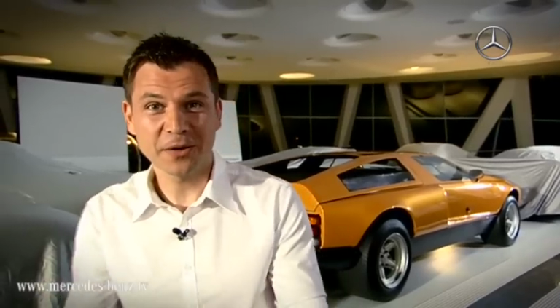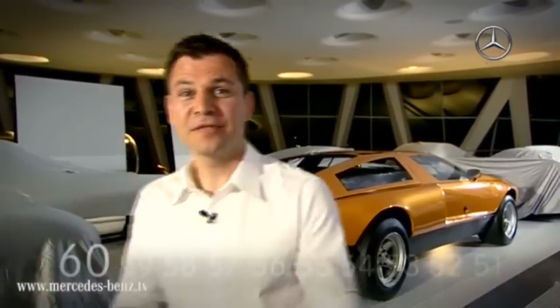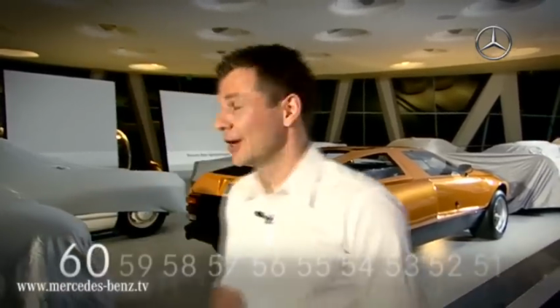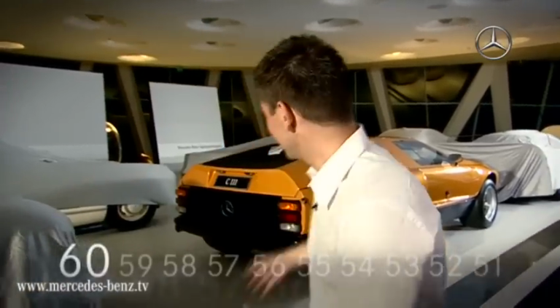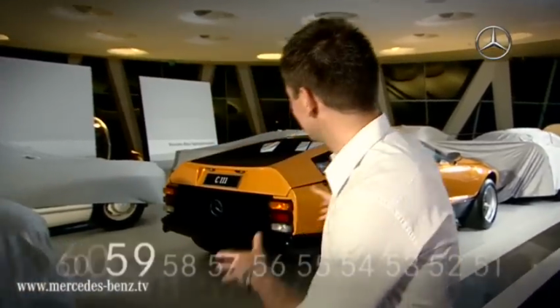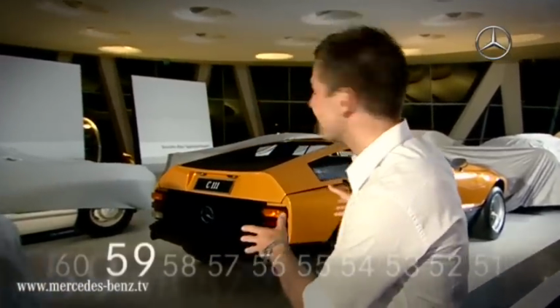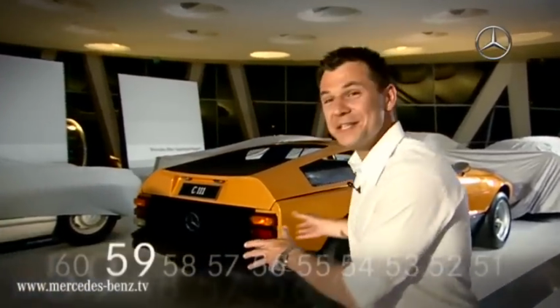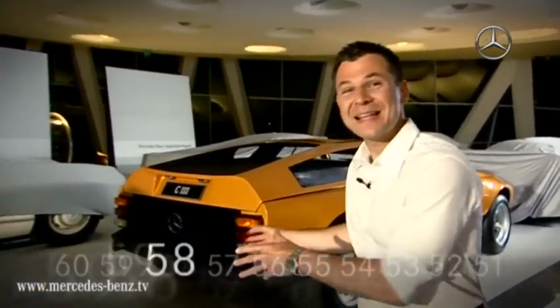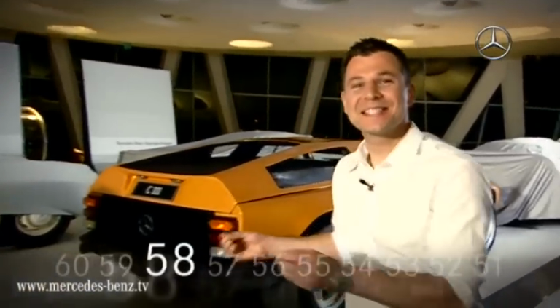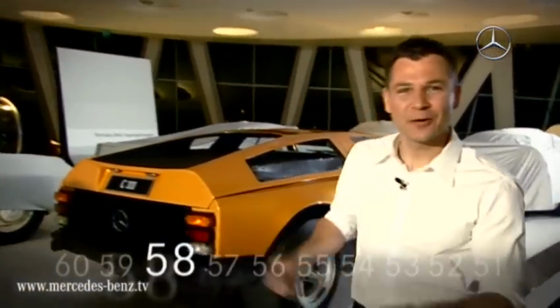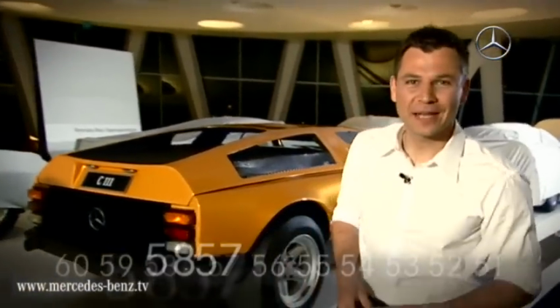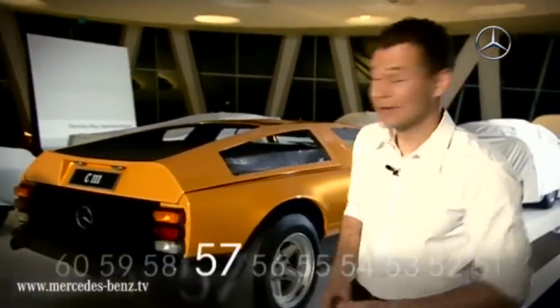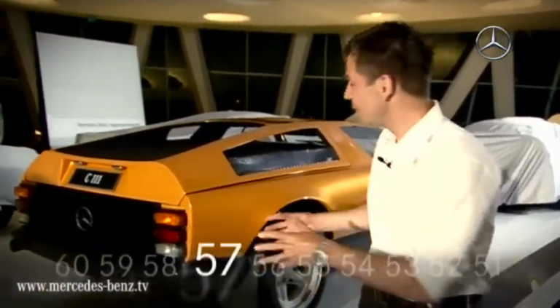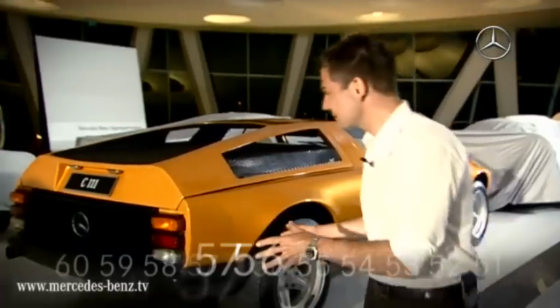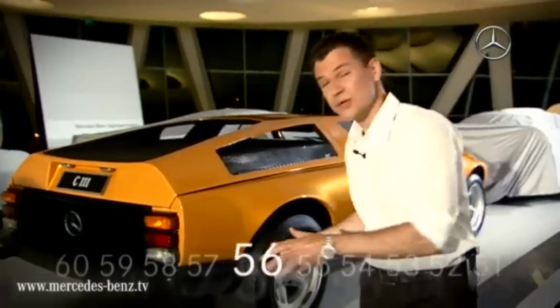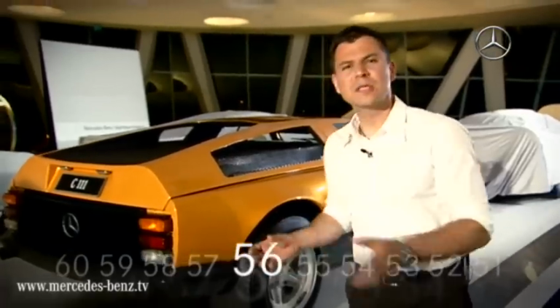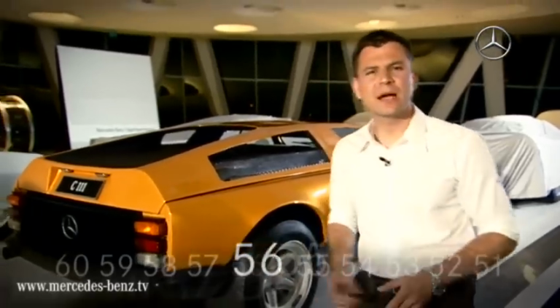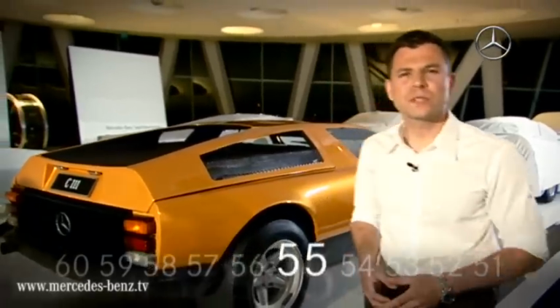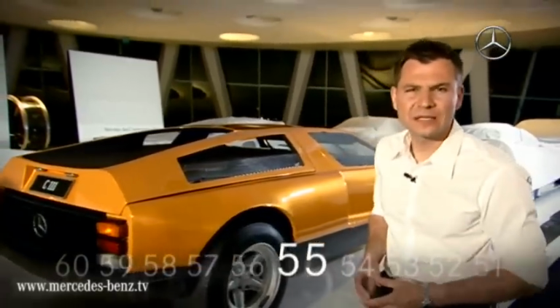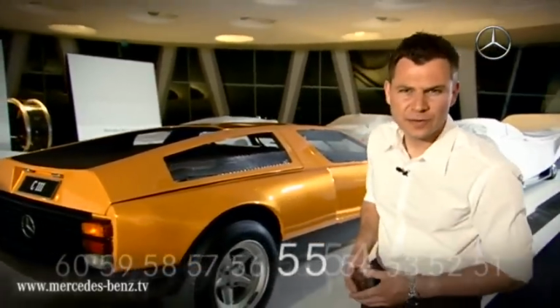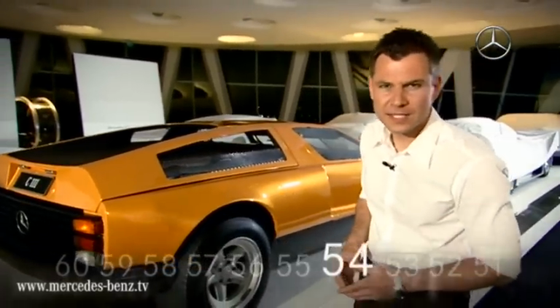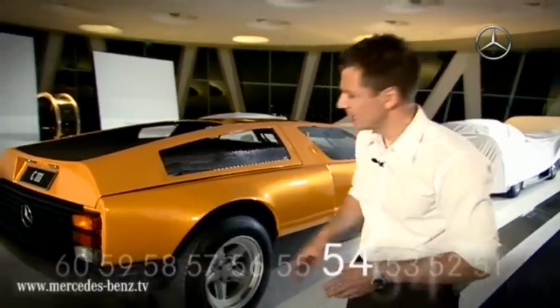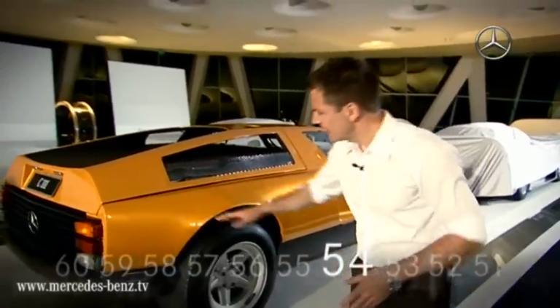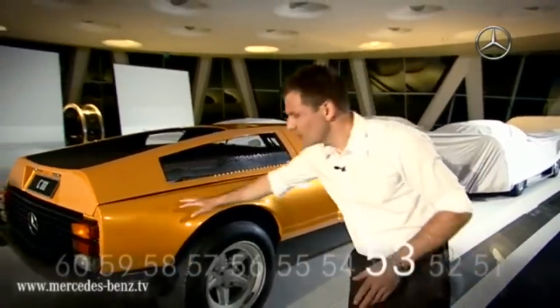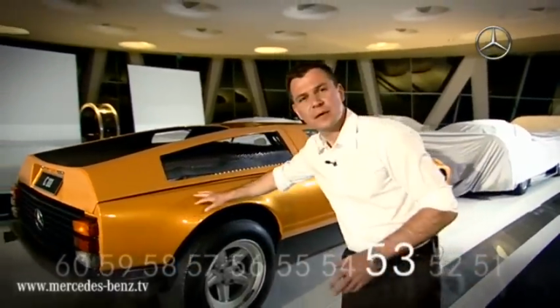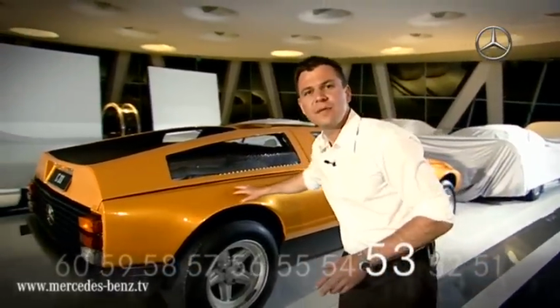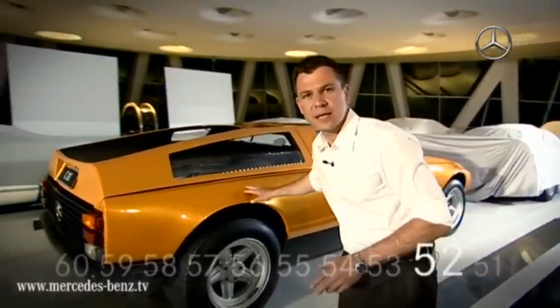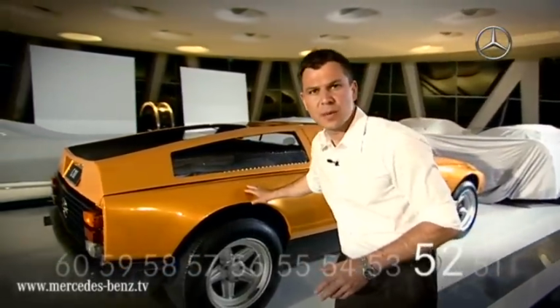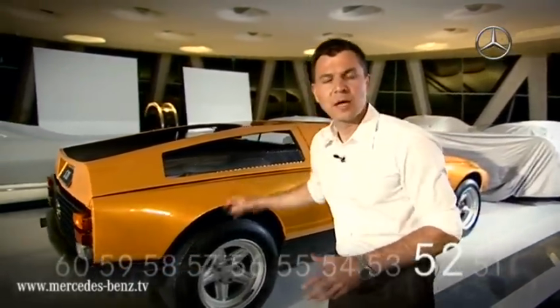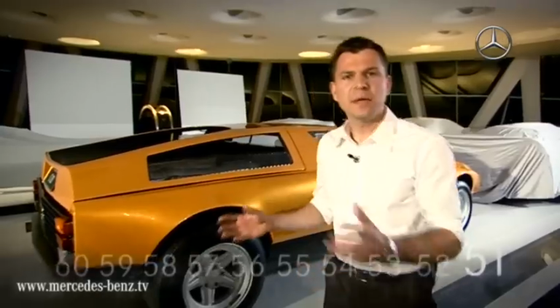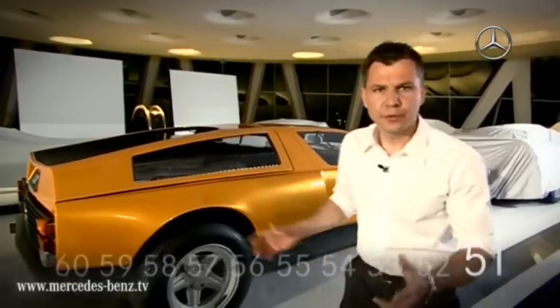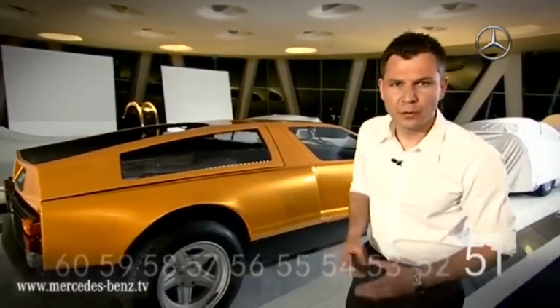The time starts now and here it is — the C111, a research vehicle from 1969. It's completely made of fiberglass with gullwing doors.